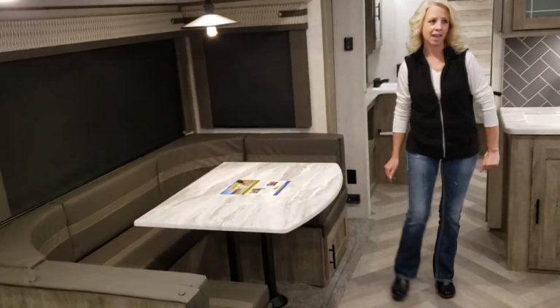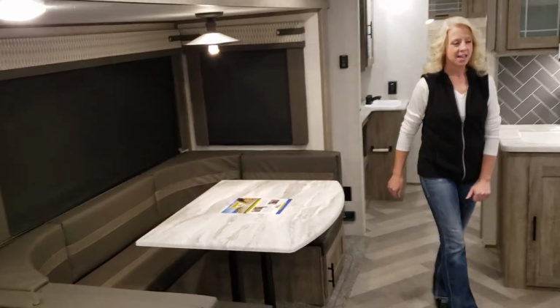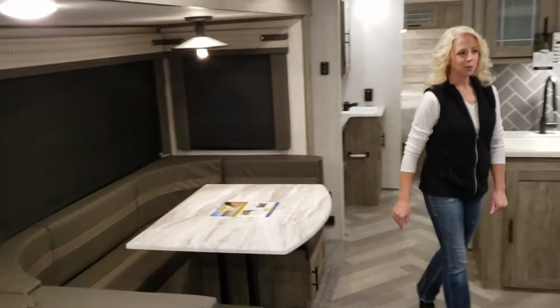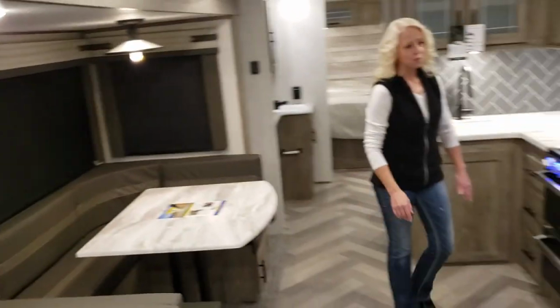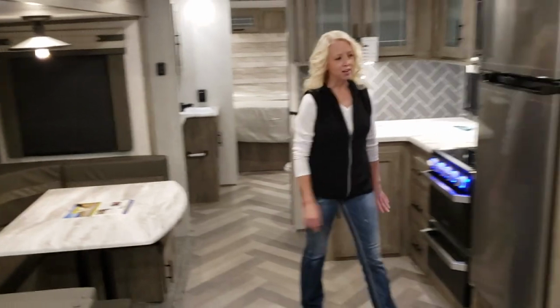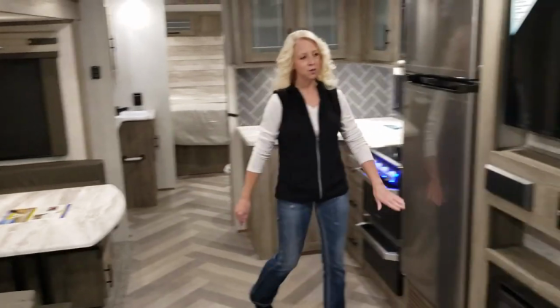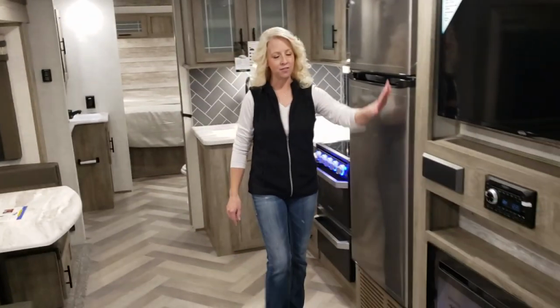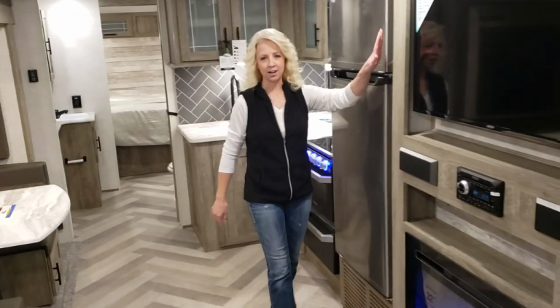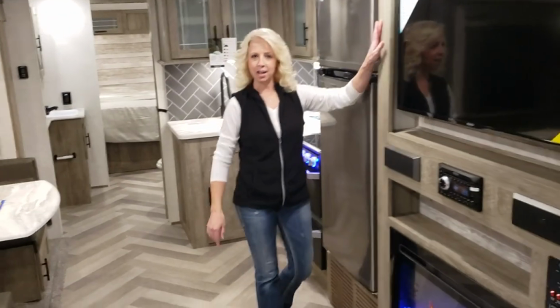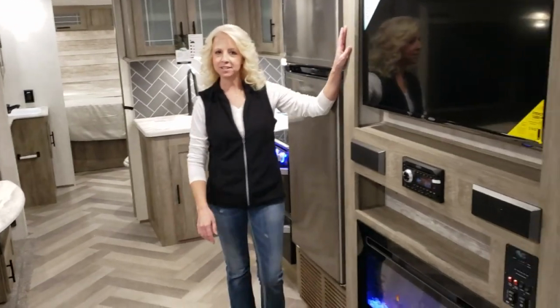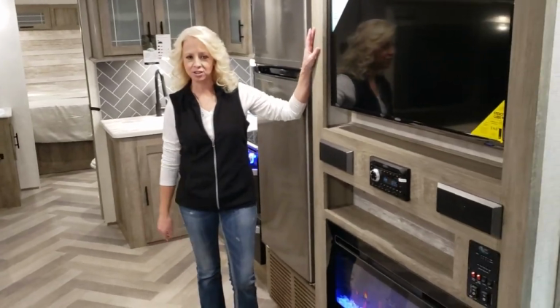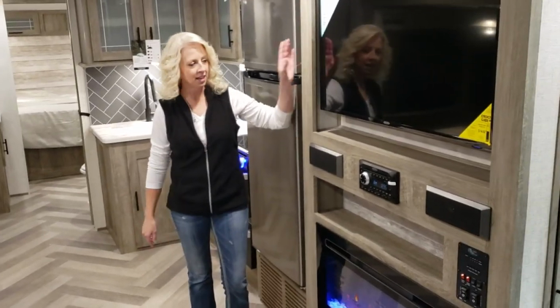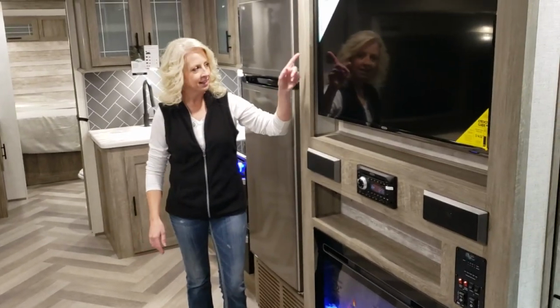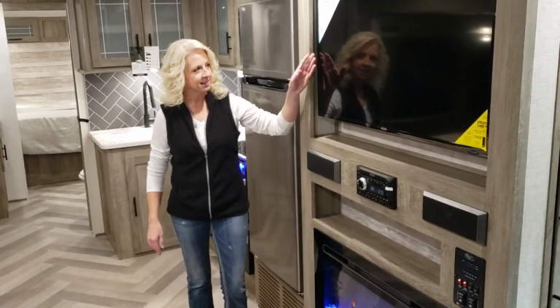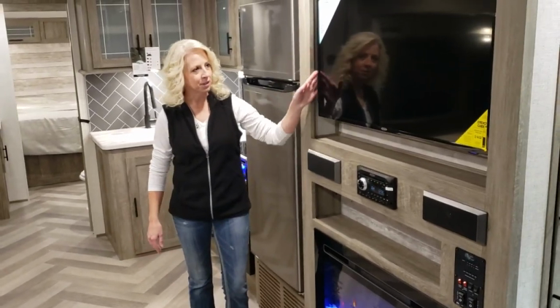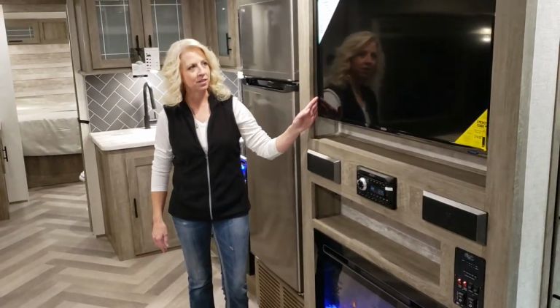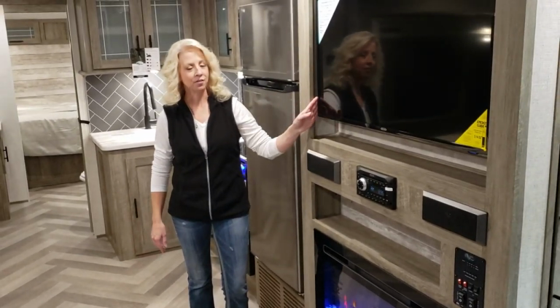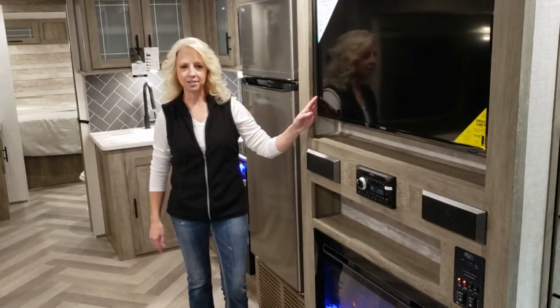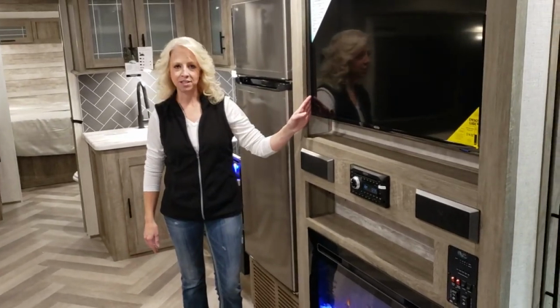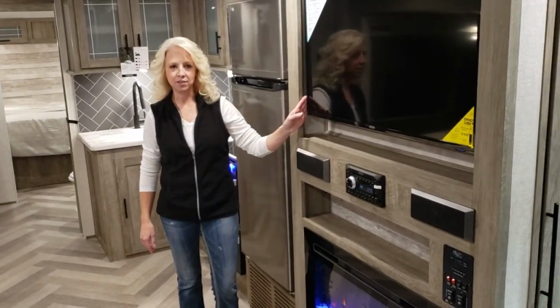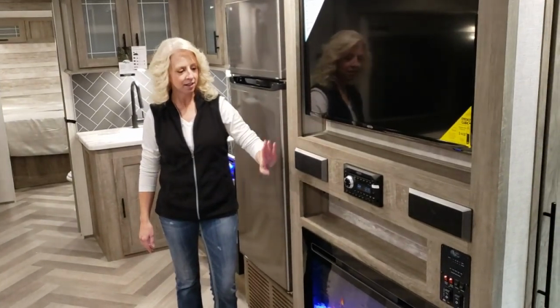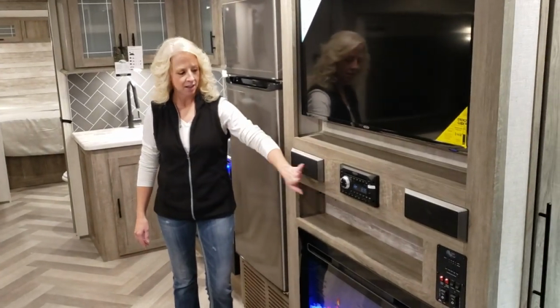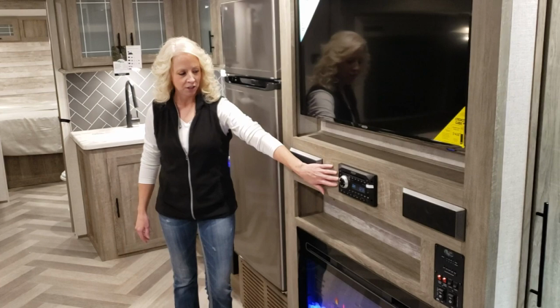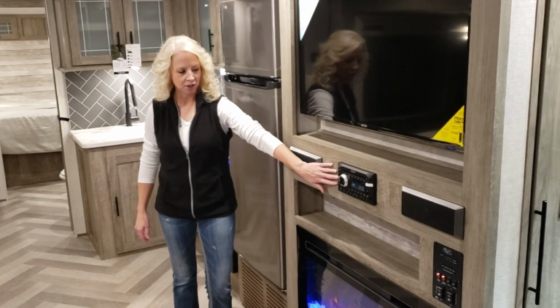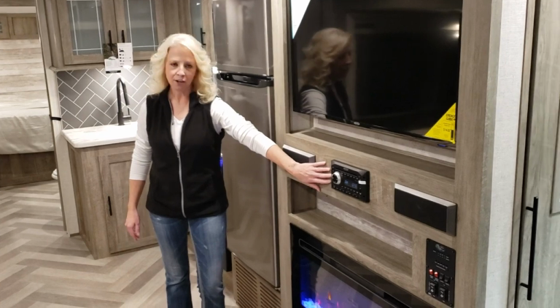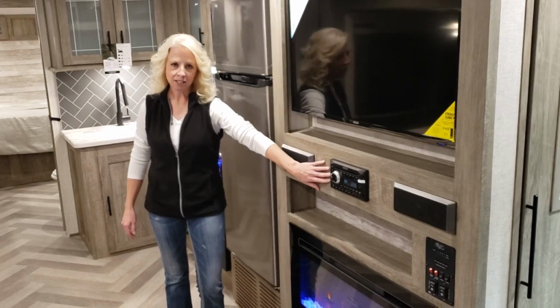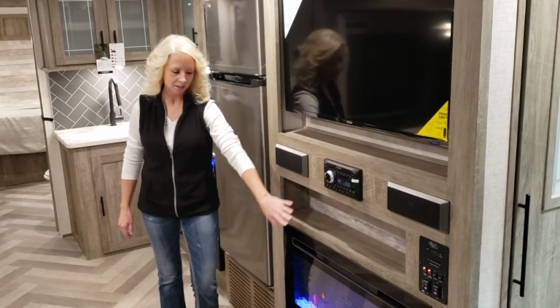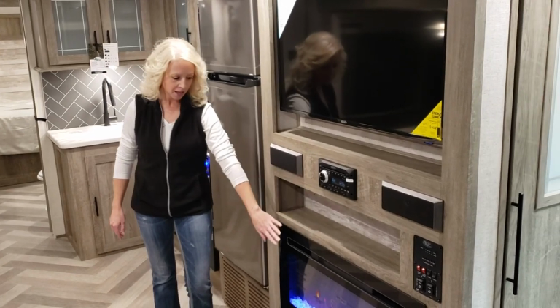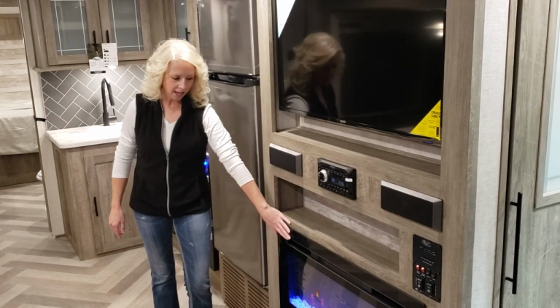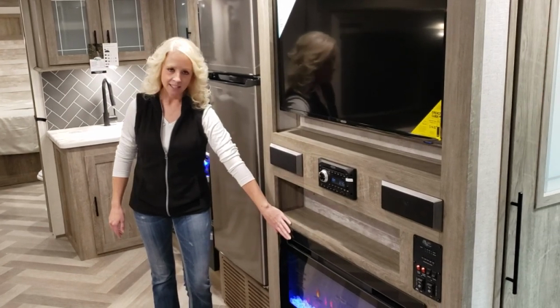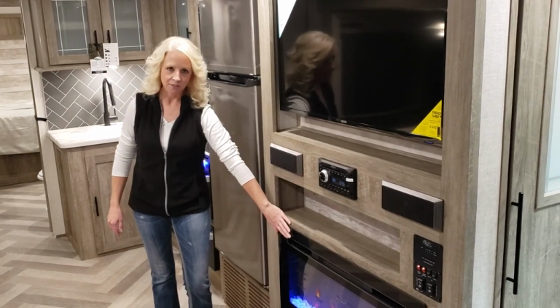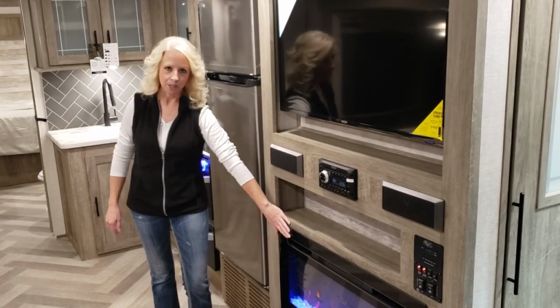Over here you have your entertainment center. This is complete with a flat-screen TV, your stereo system, and a fireplace.